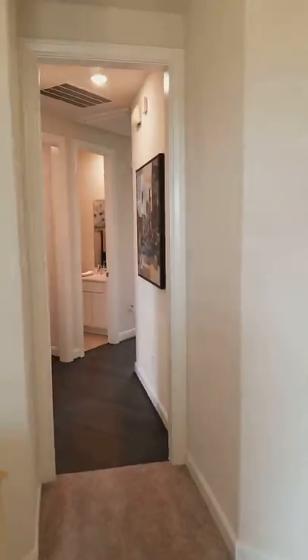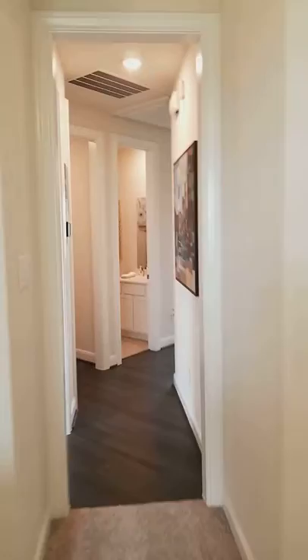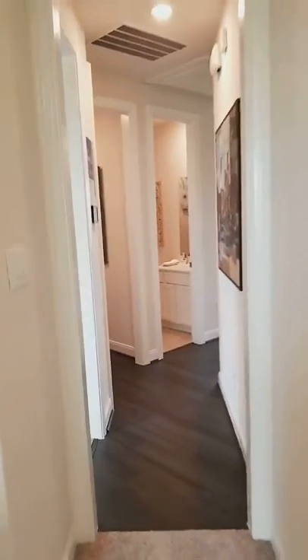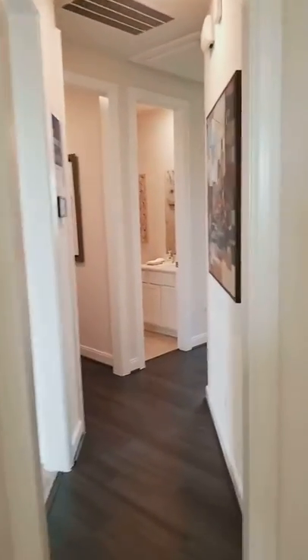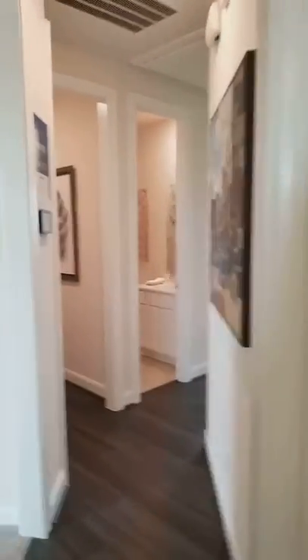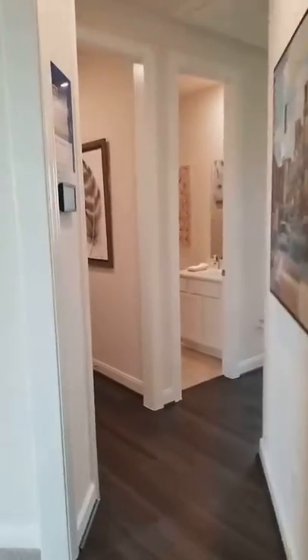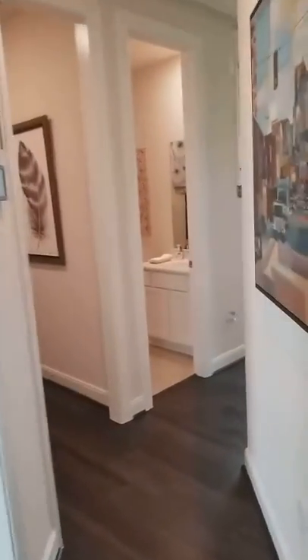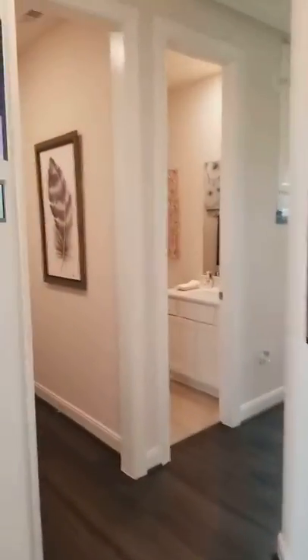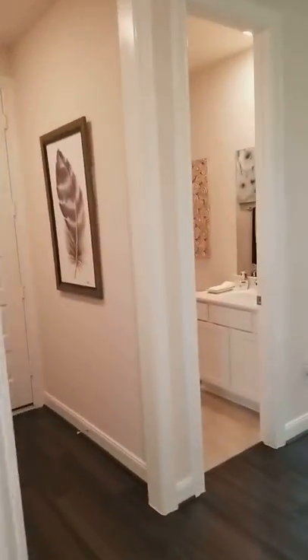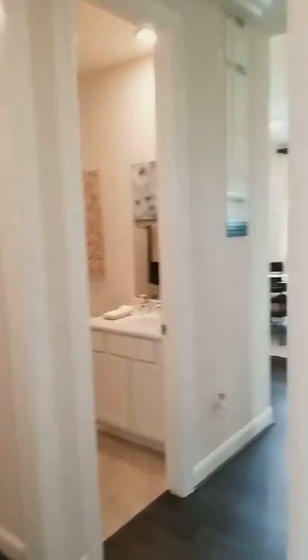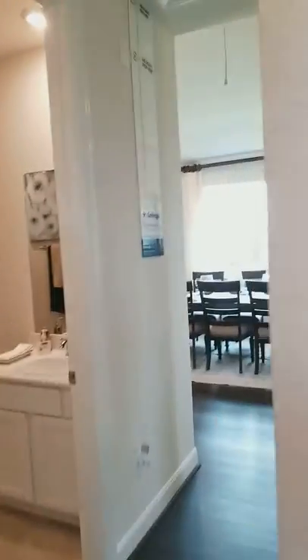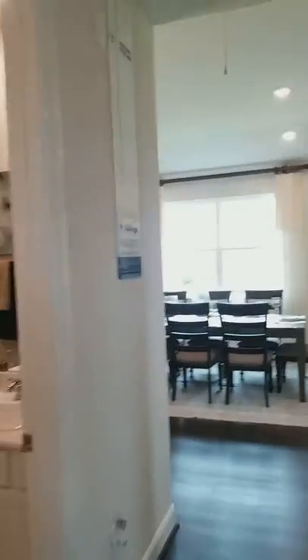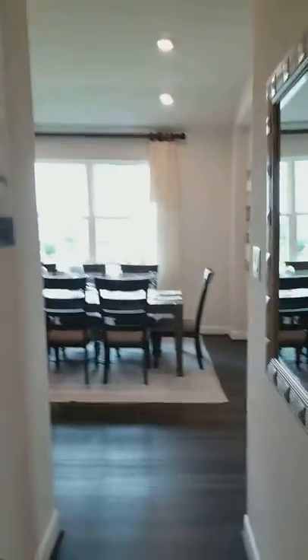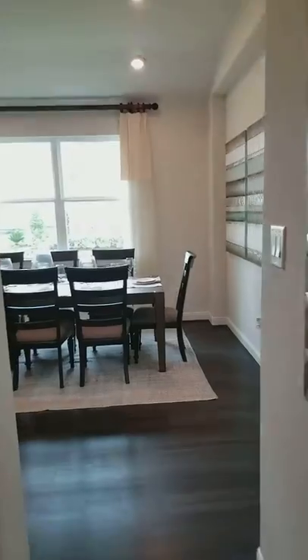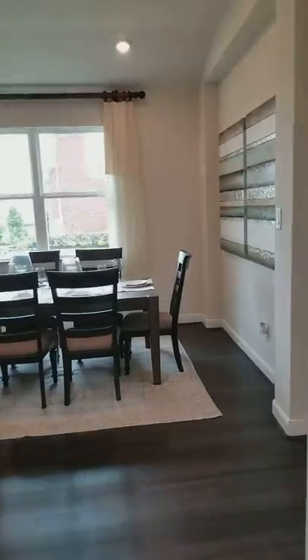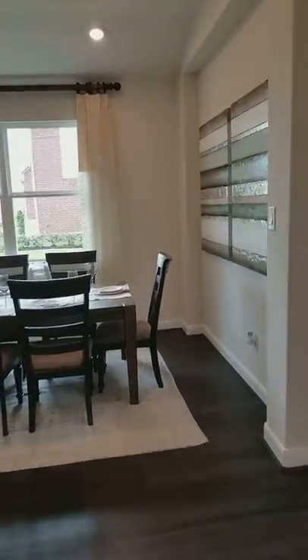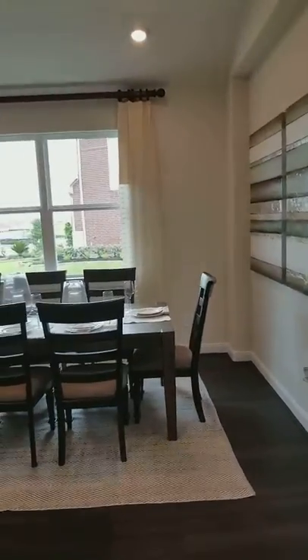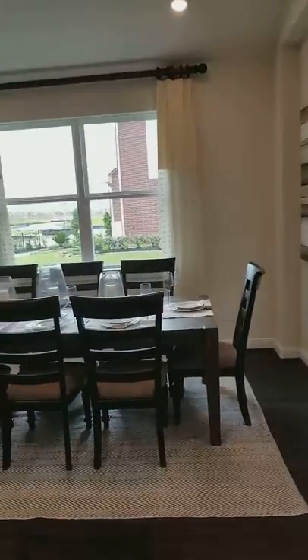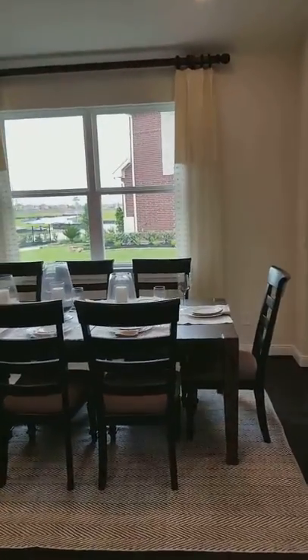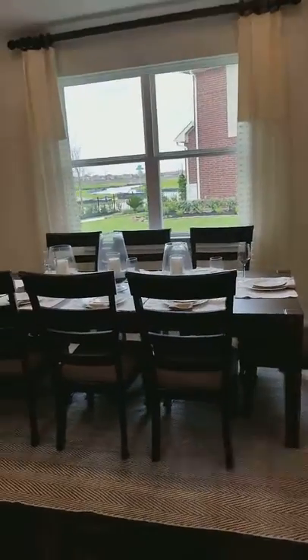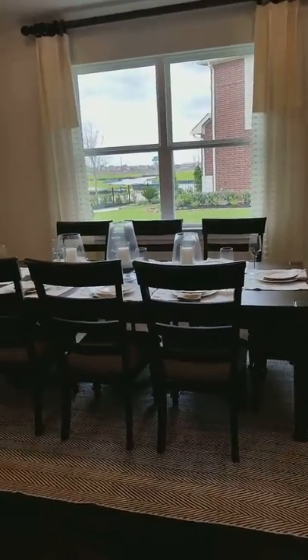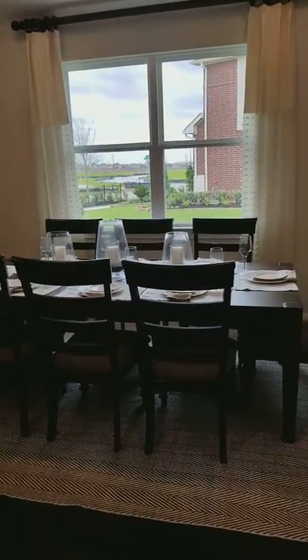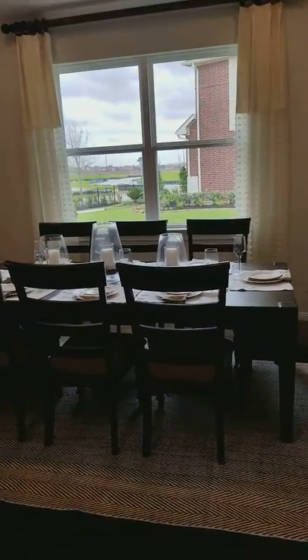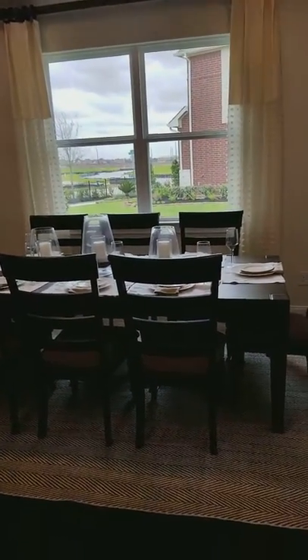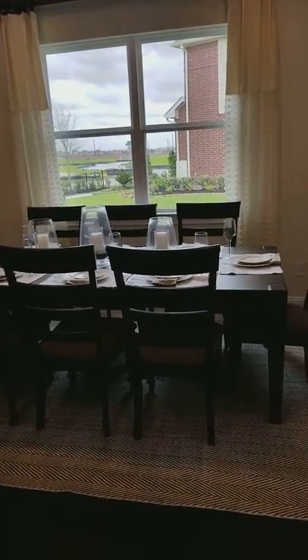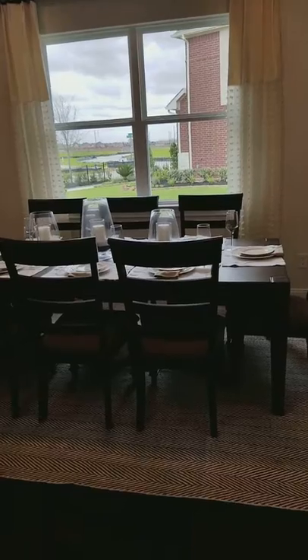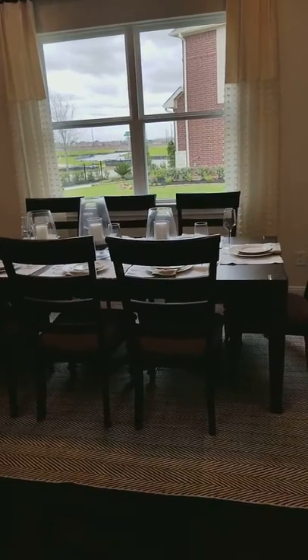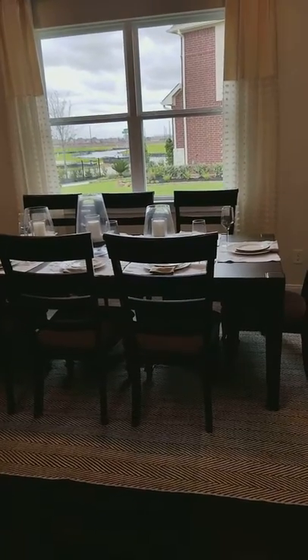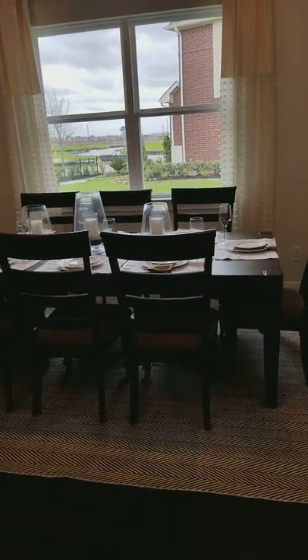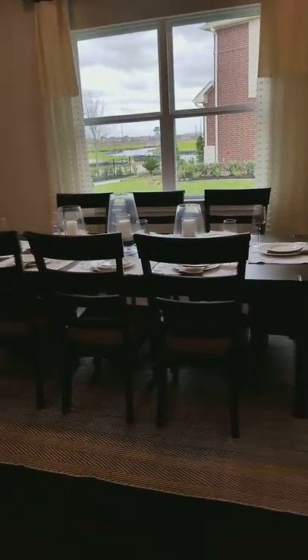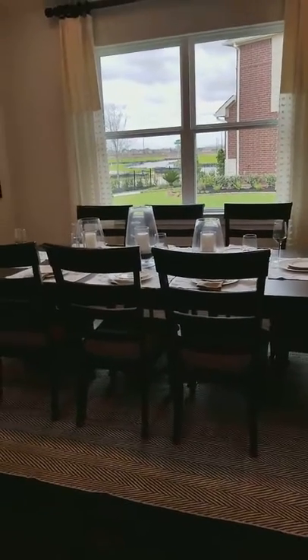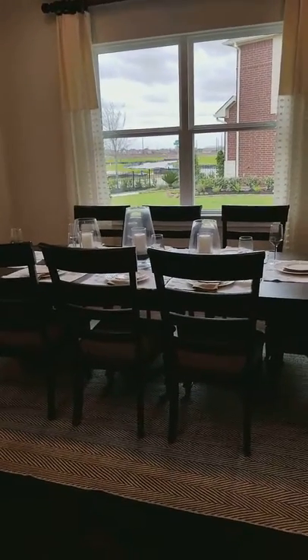Overall, this is a very nice house. I like that. So this is JC. If you have any questions on this house, give me a call: 281-570-7747.